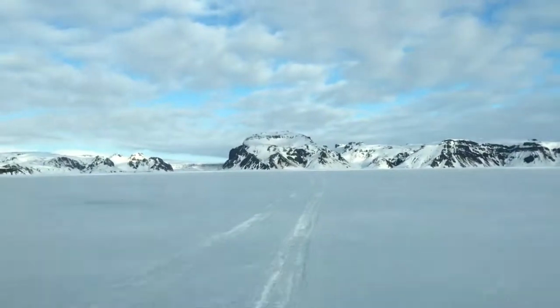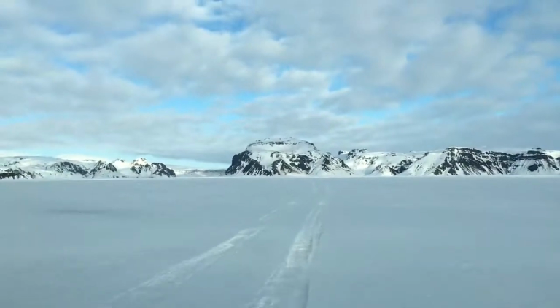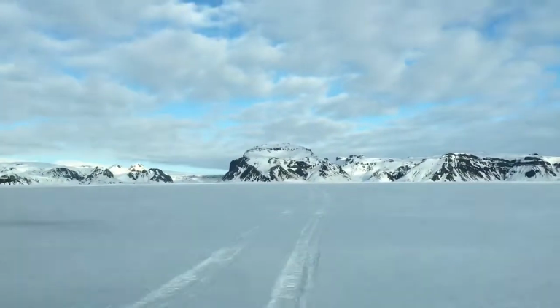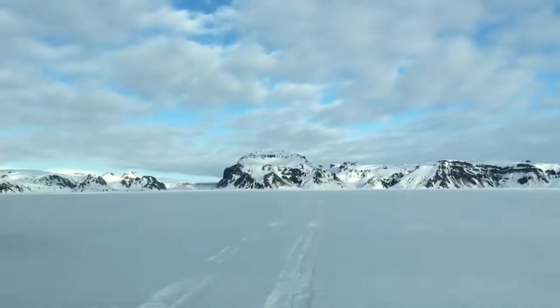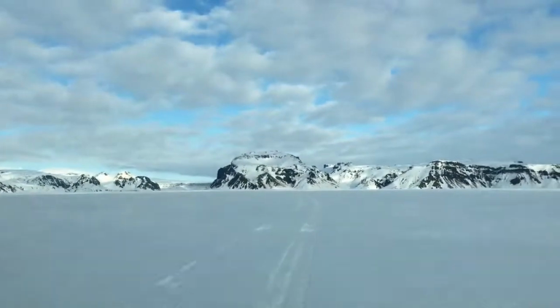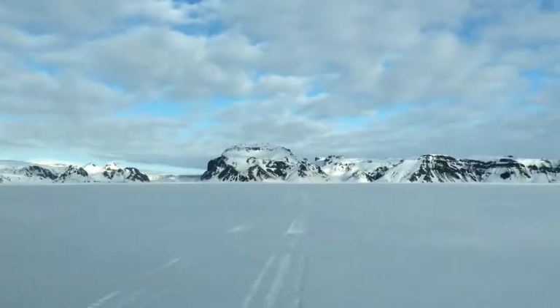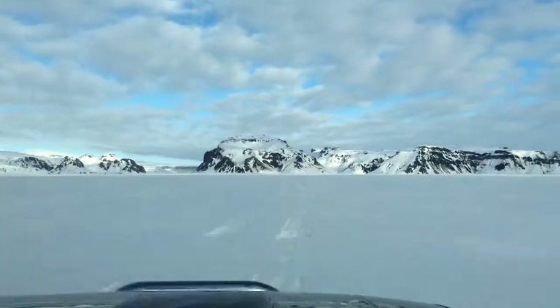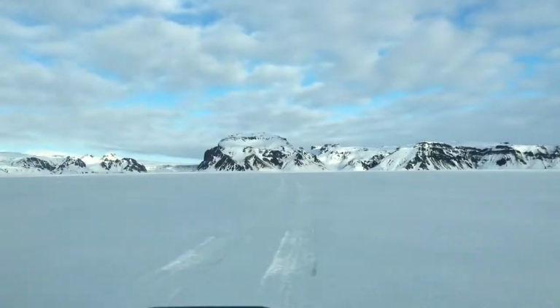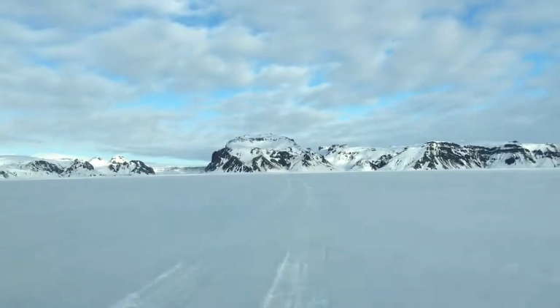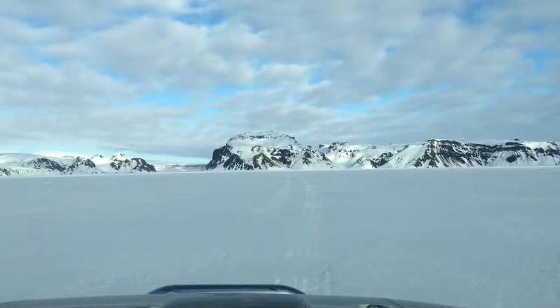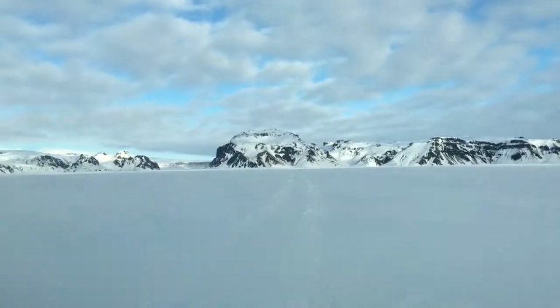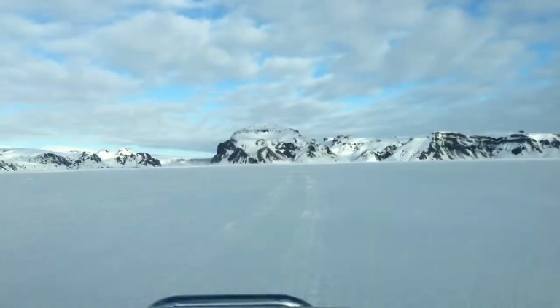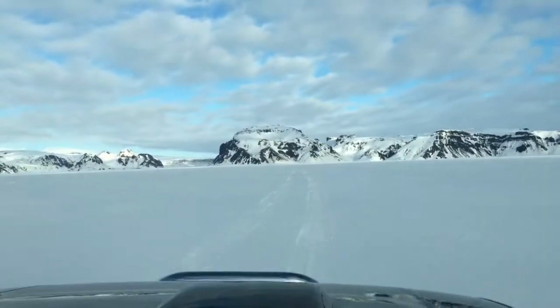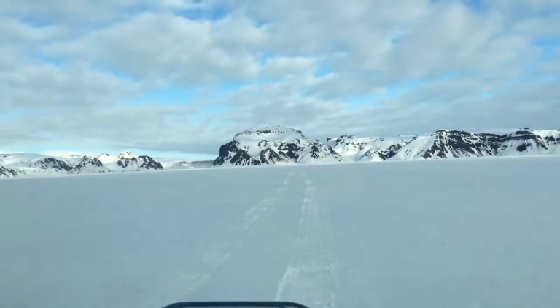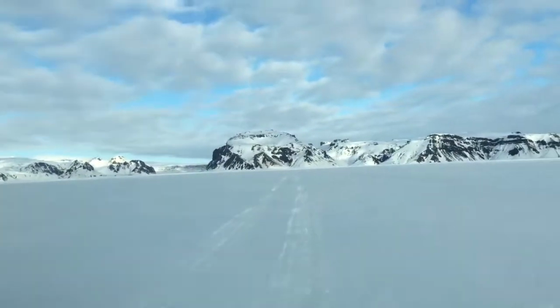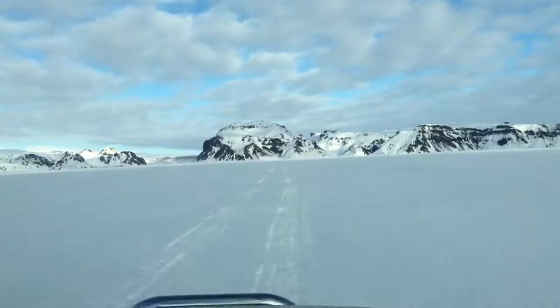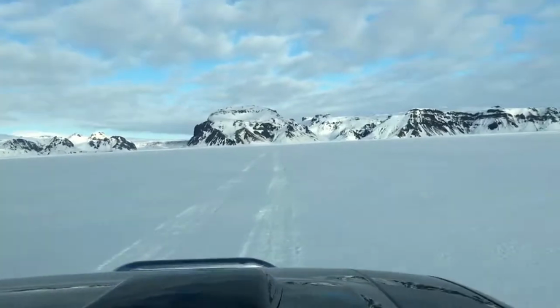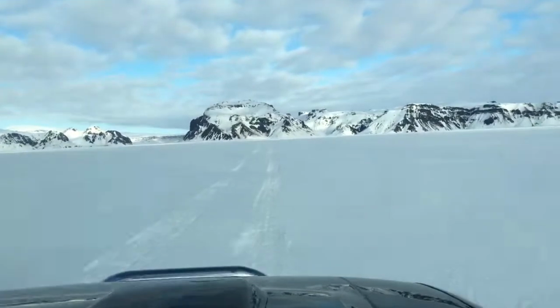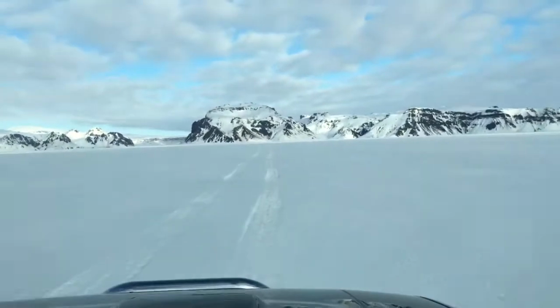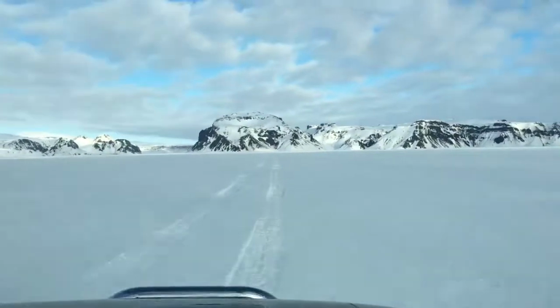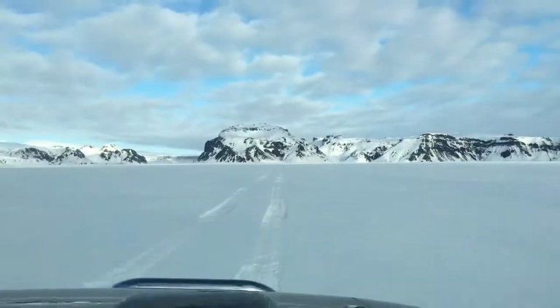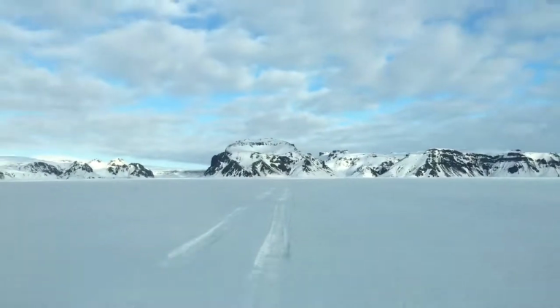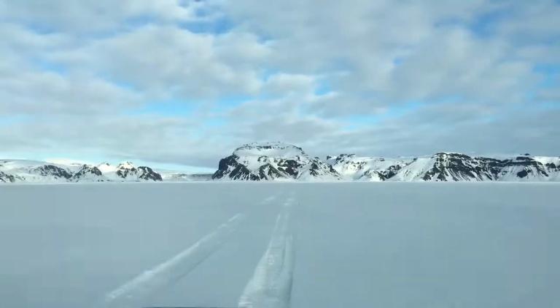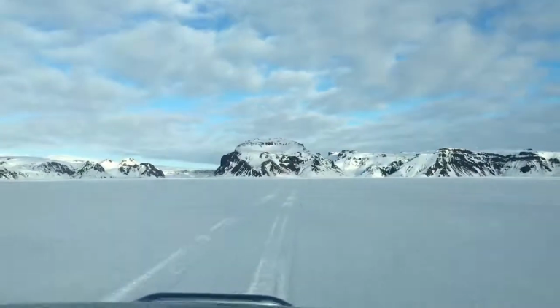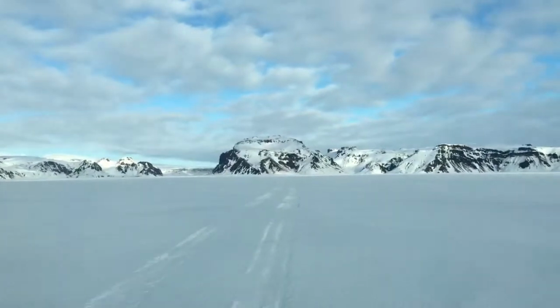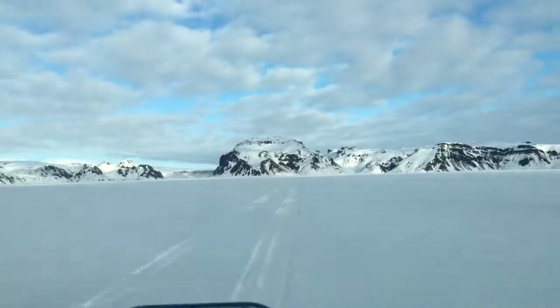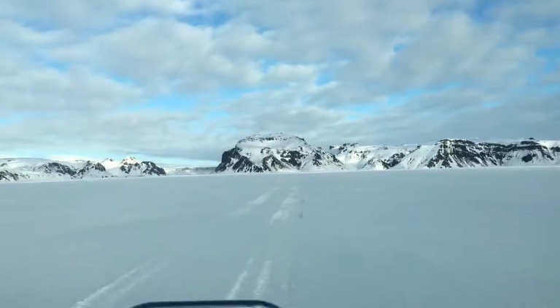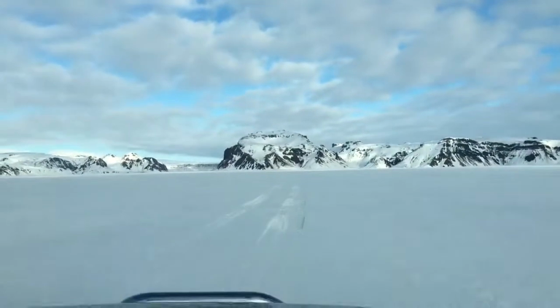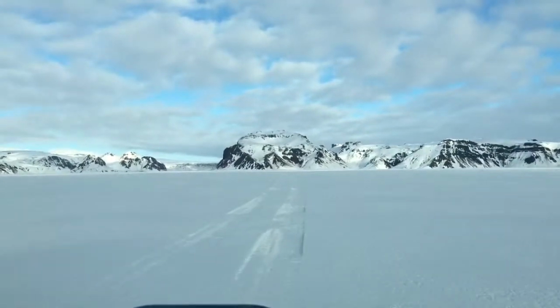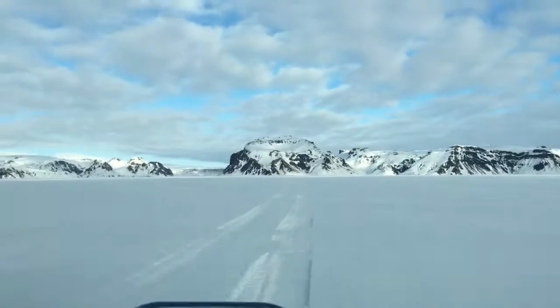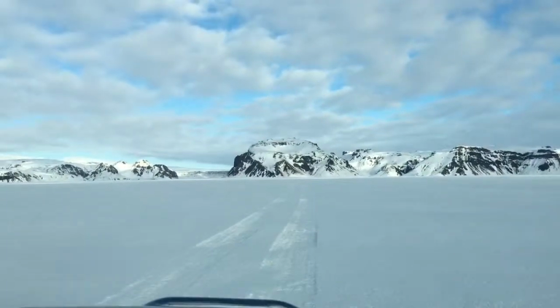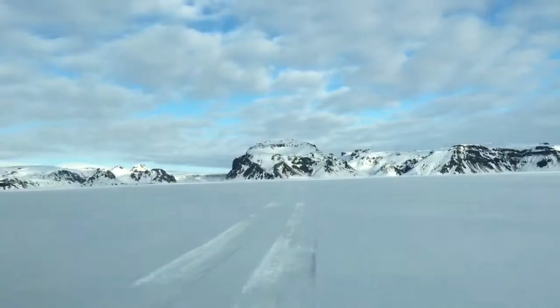Katla is the most dangerous volcano we have in Iceland, because when Katla starts to erupt it will be a sub-glacier eruption, melting a lot of ice, and the water breaks out.